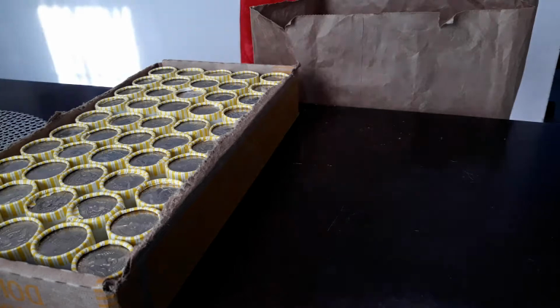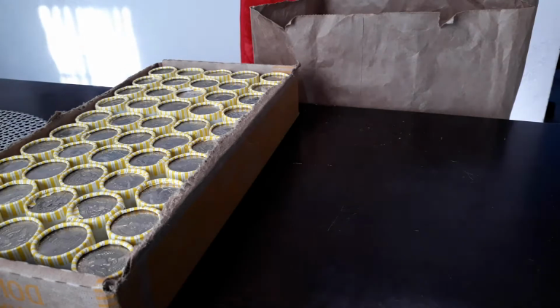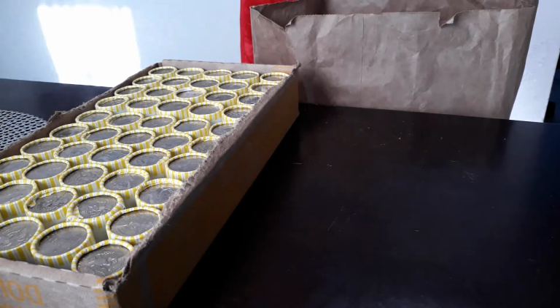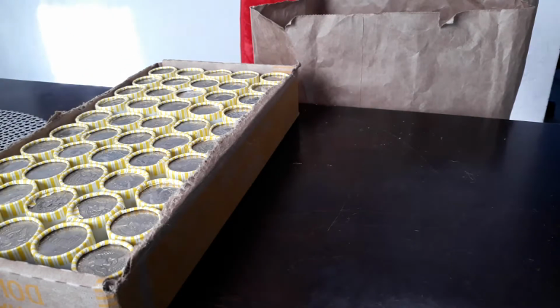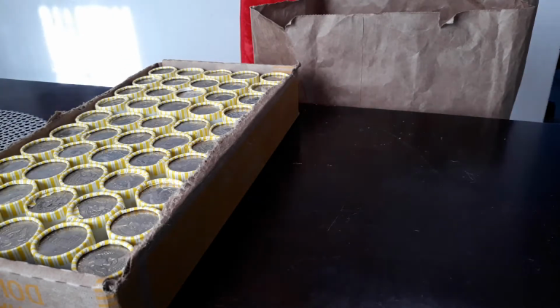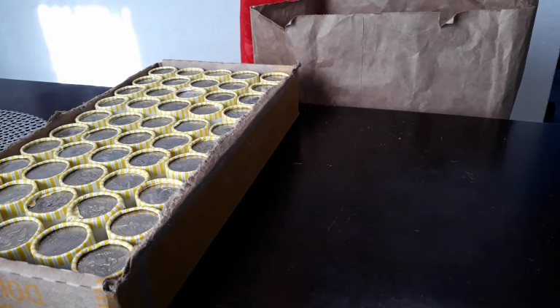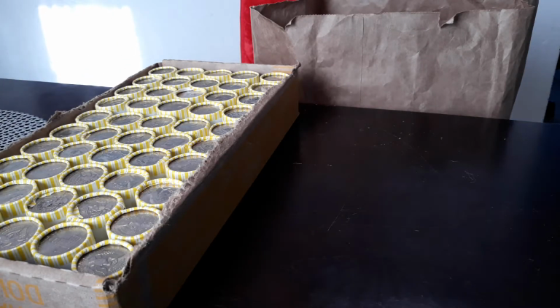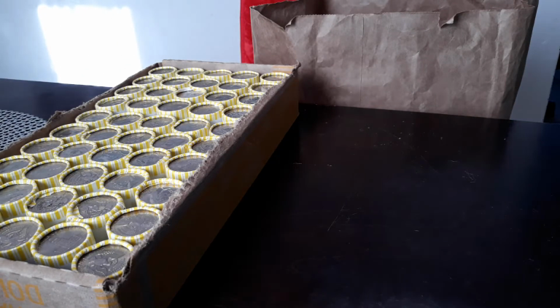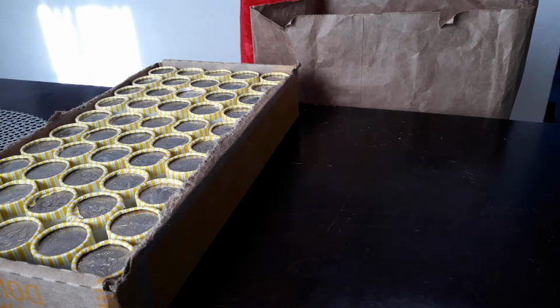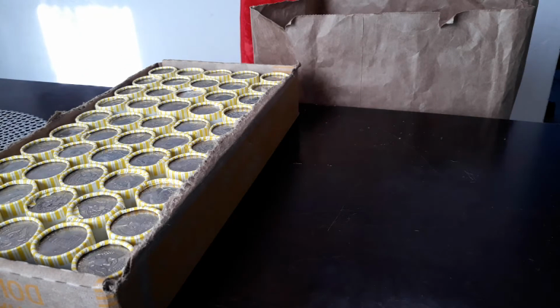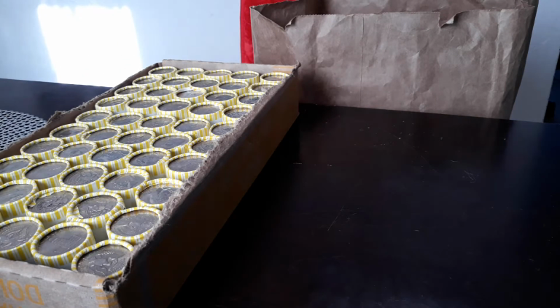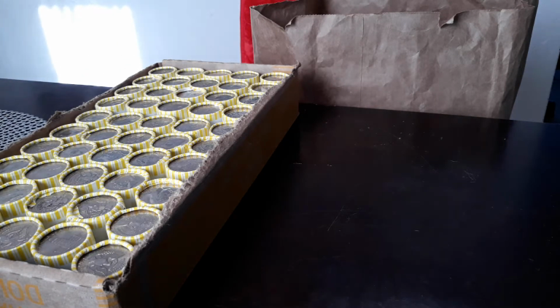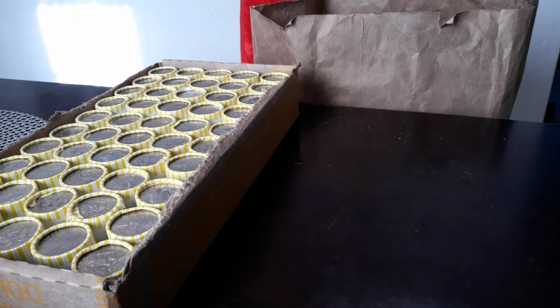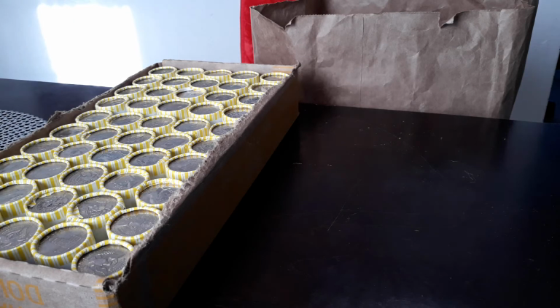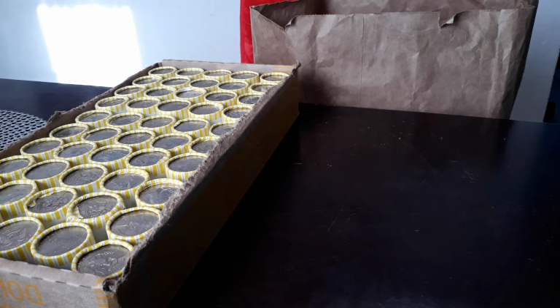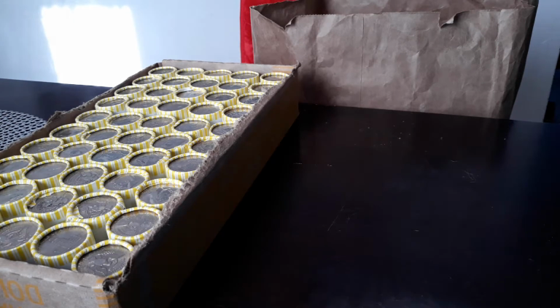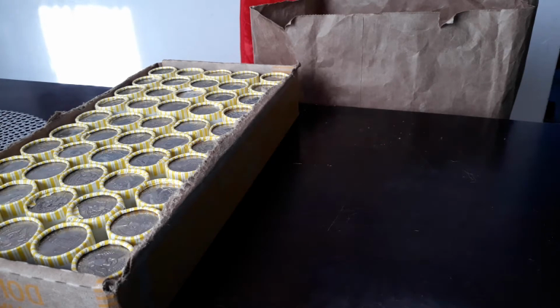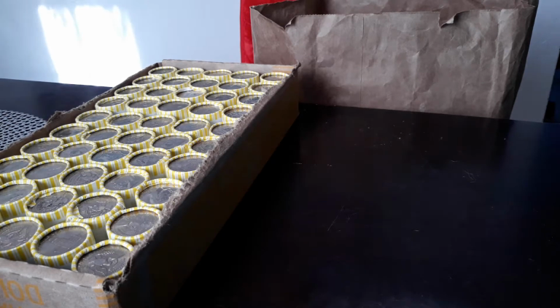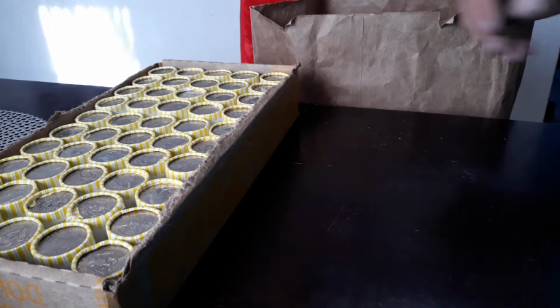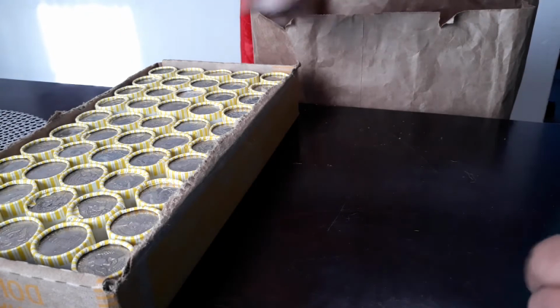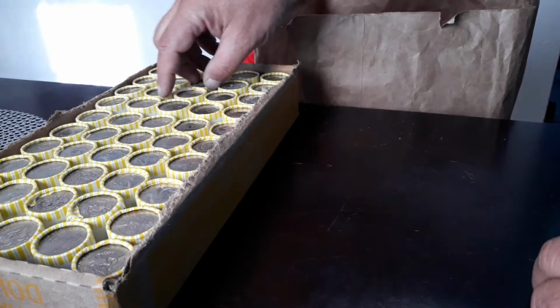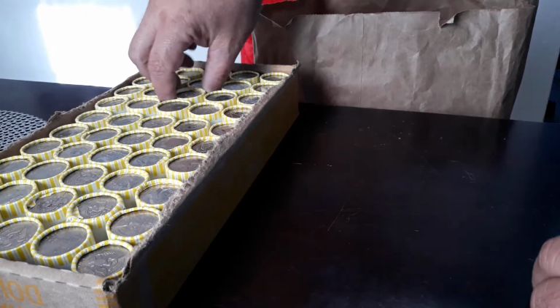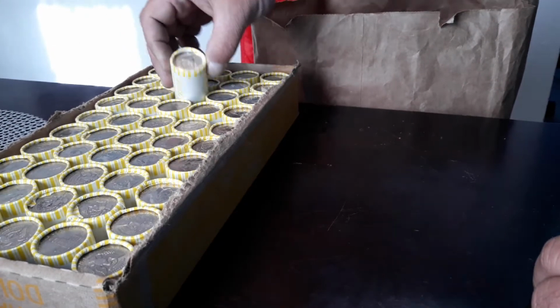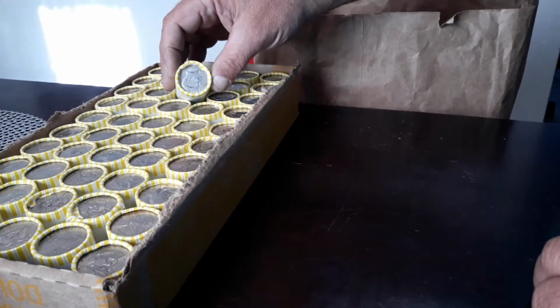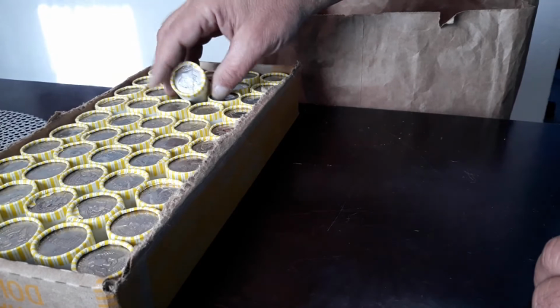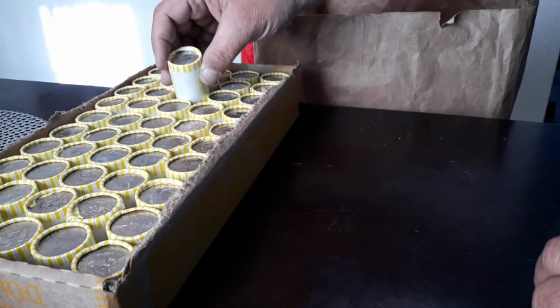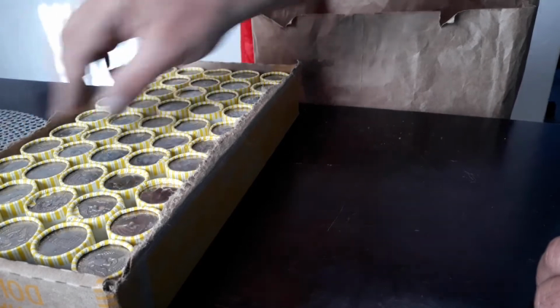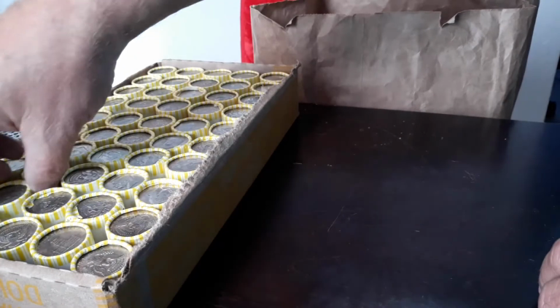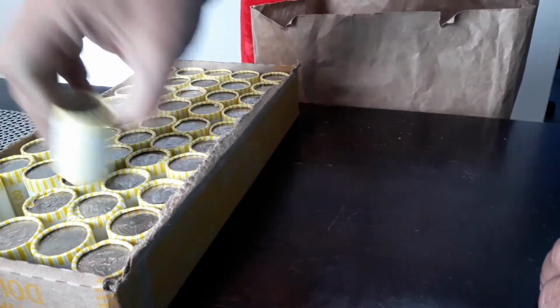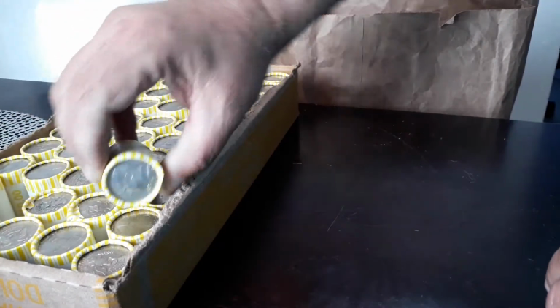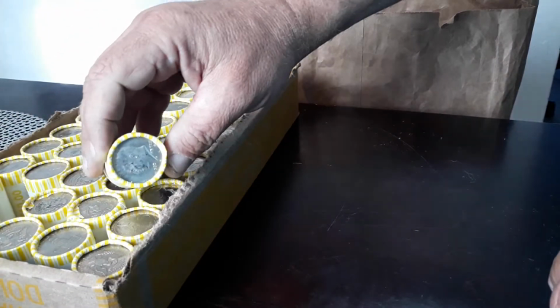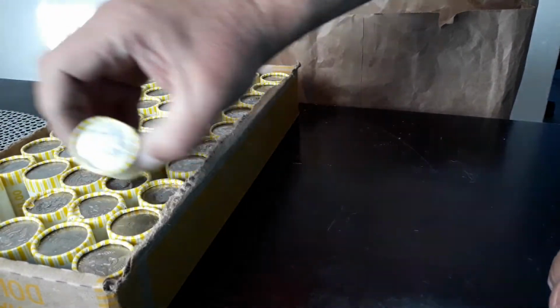All right guys, Larry the Legend here, Mobile Coins. And as you saw in the last video, this is the box that has the two enders — the 64 and the 68.